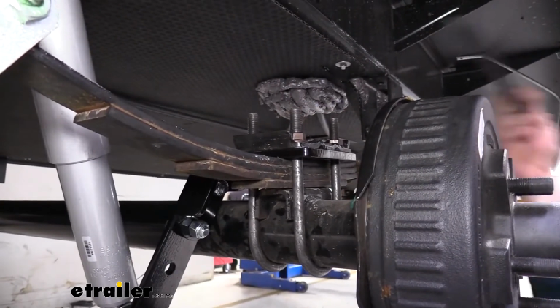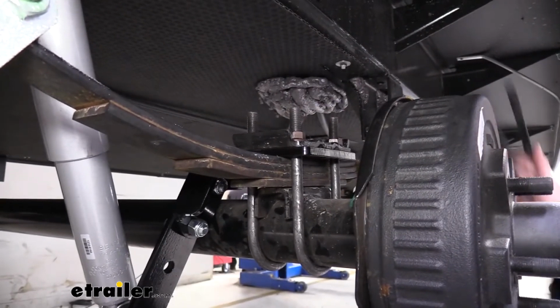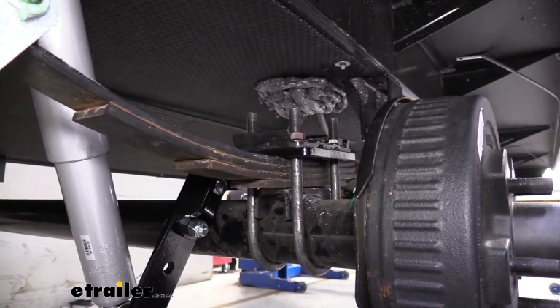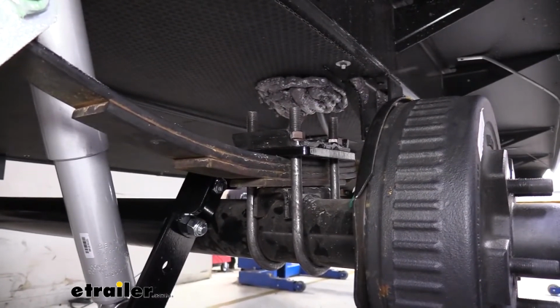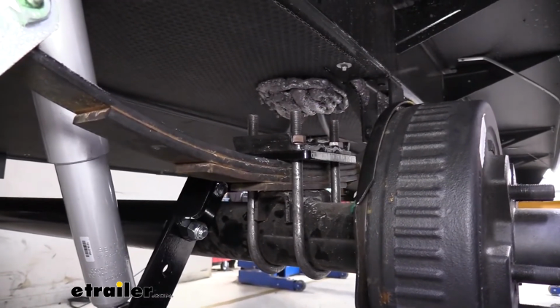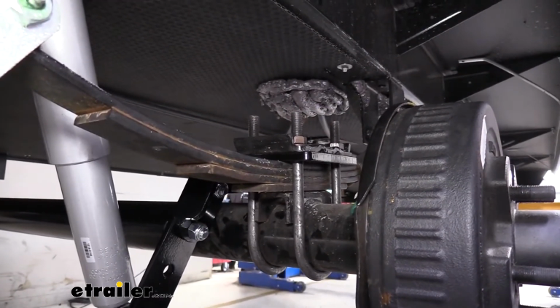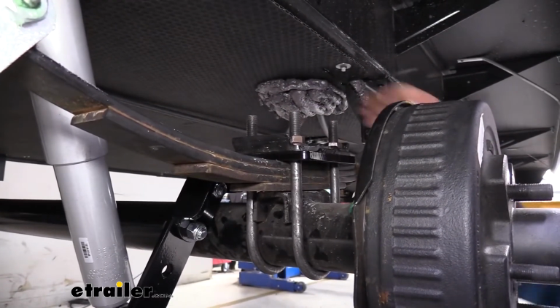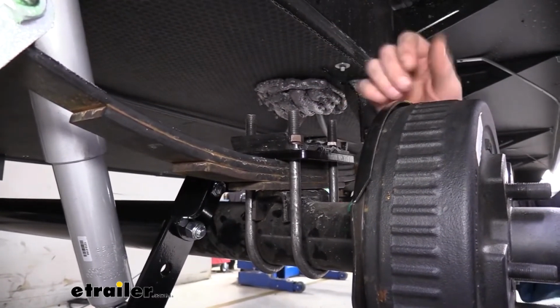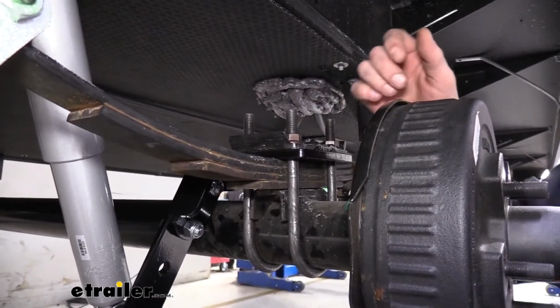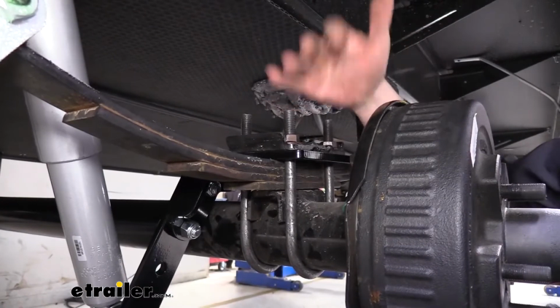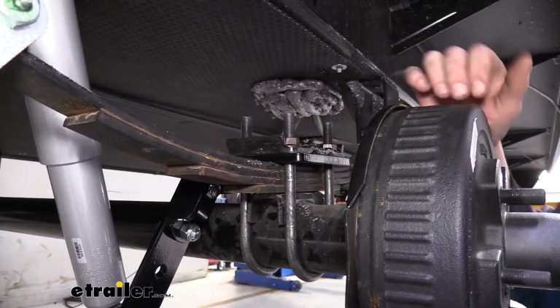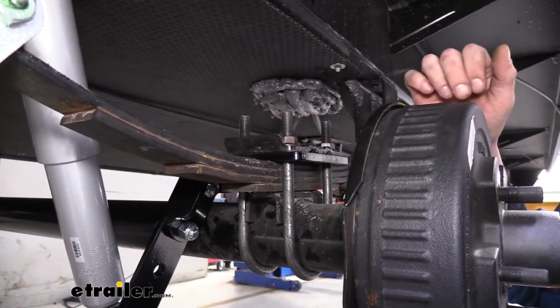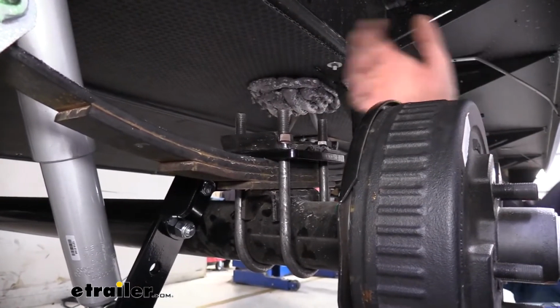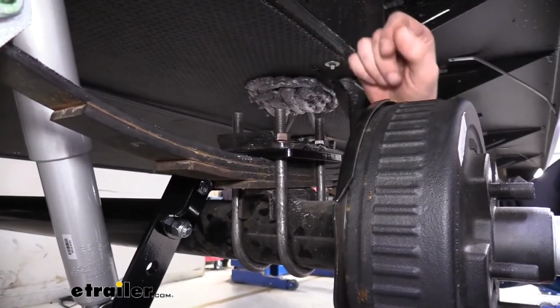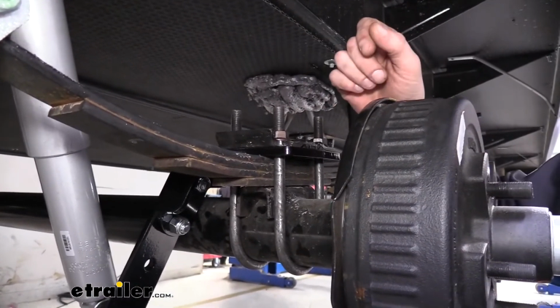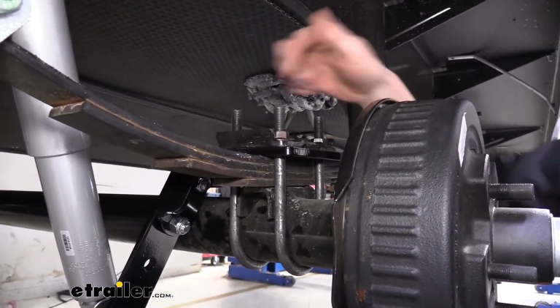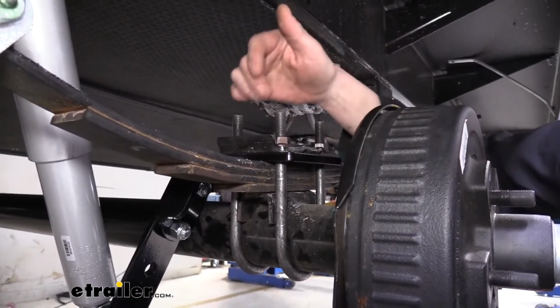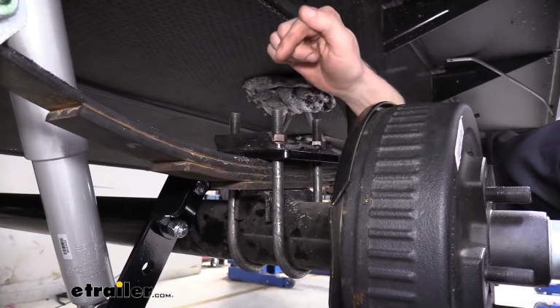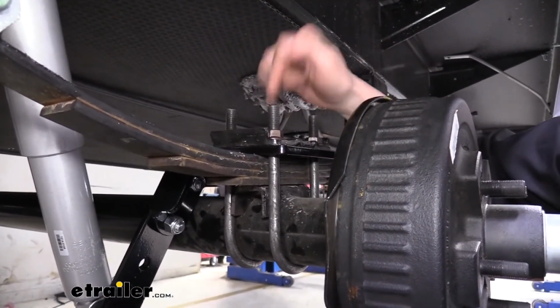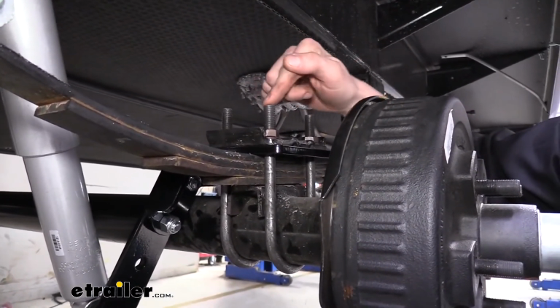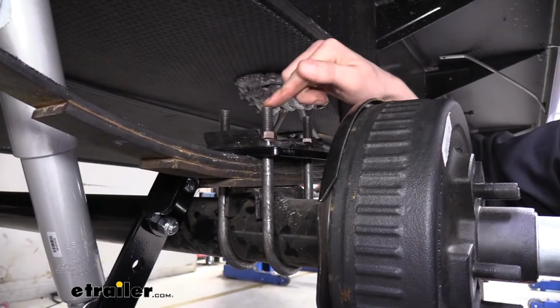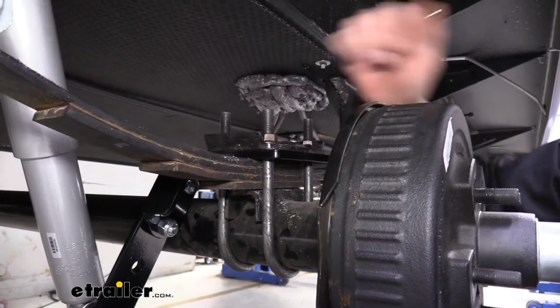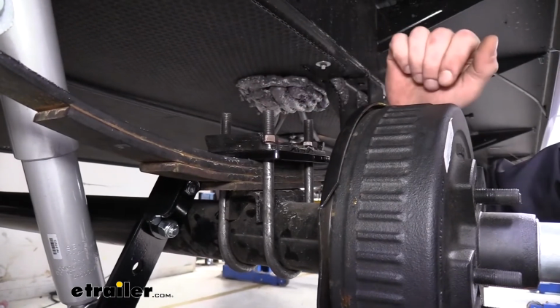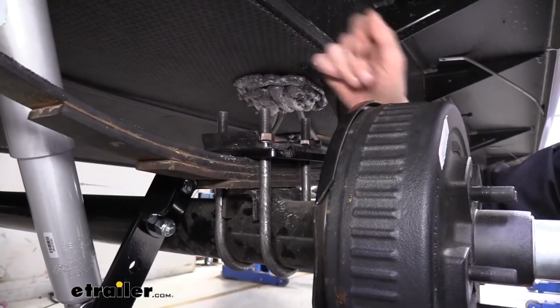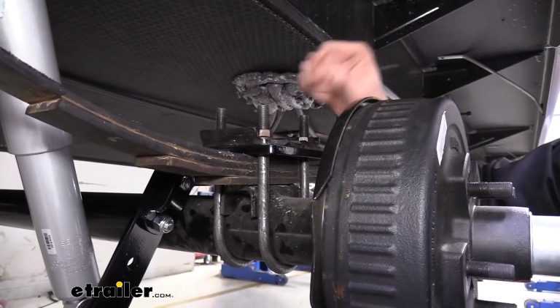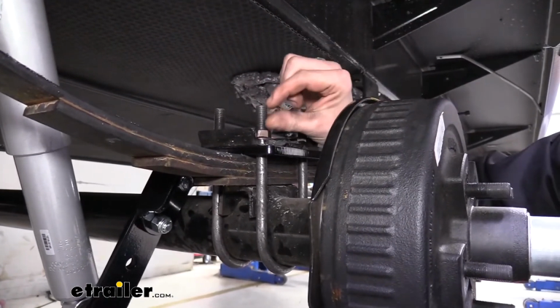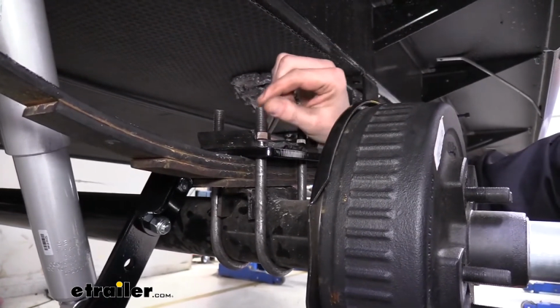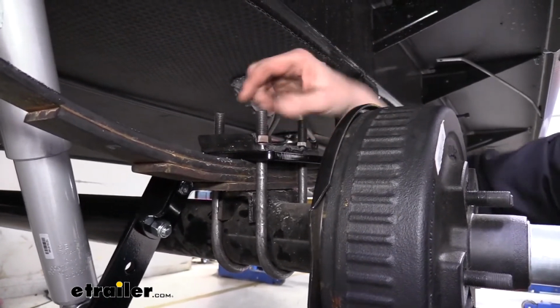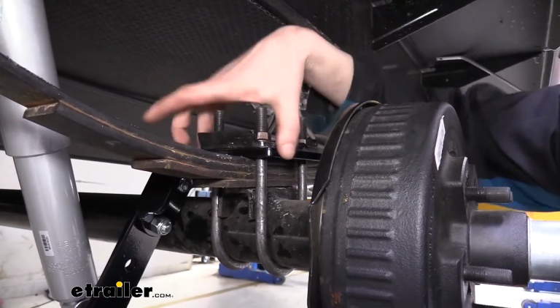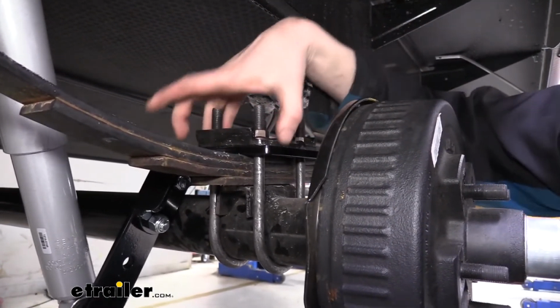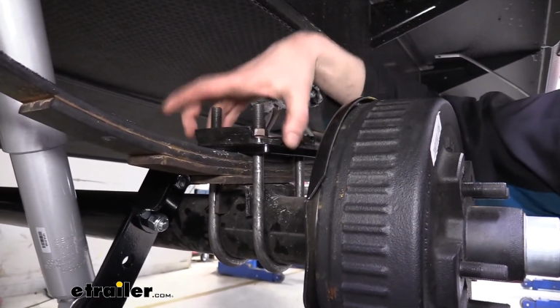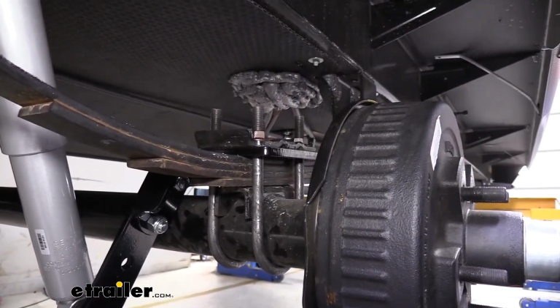The ones that Redline offers have a slightly longer length, so that way you can ensure it's going to be a fit for your trailer. We also recommend these if you're going to be adding accessories to your trailer and you need the additional length if that accessory goes on your U-bolt.